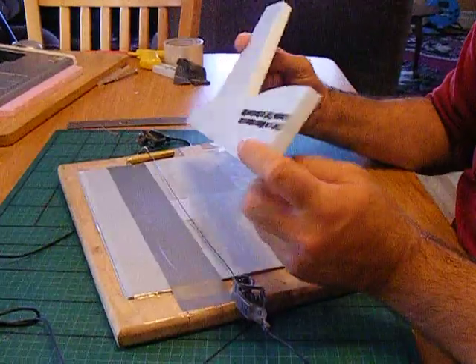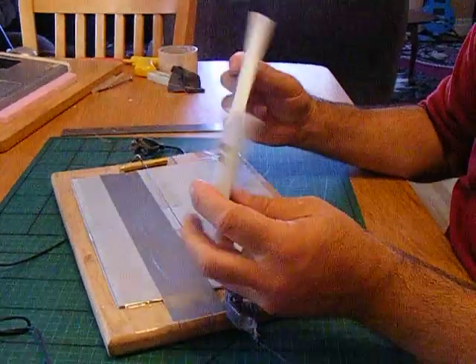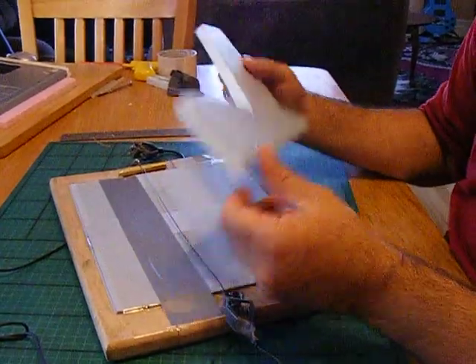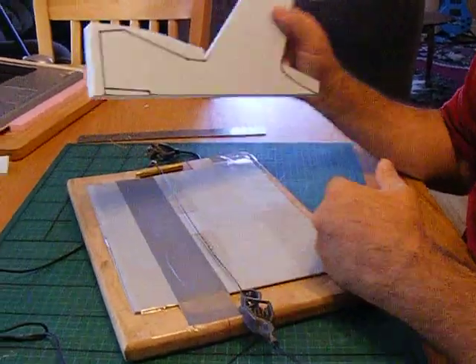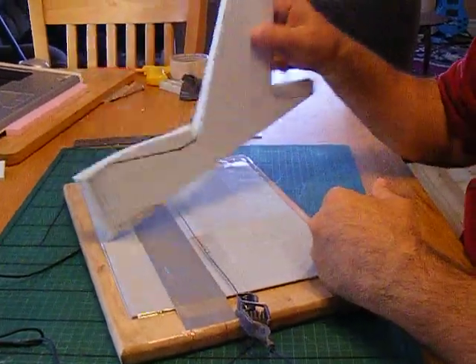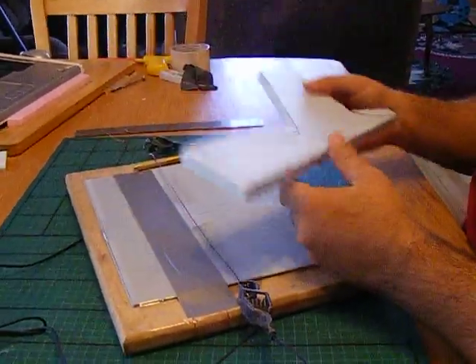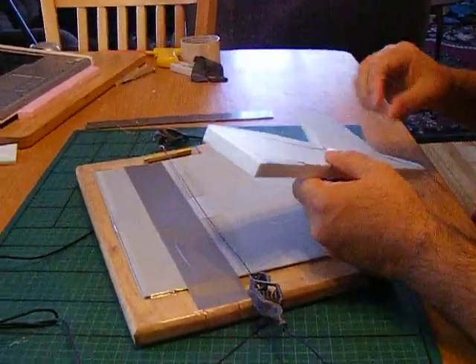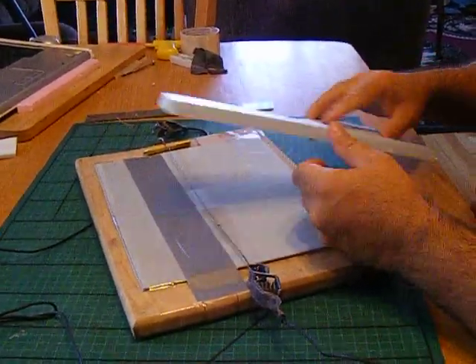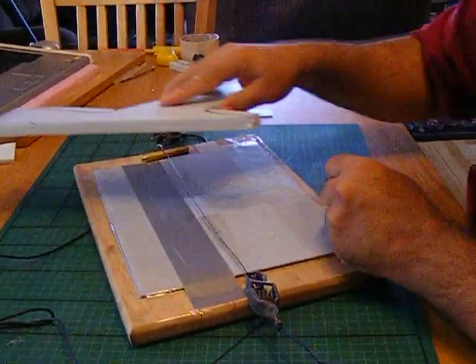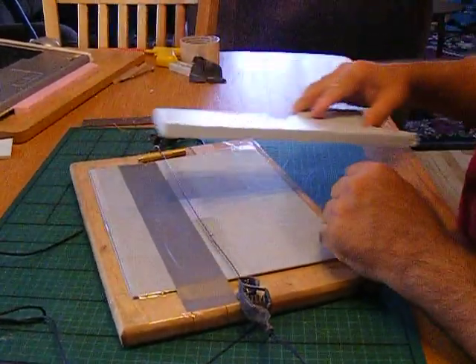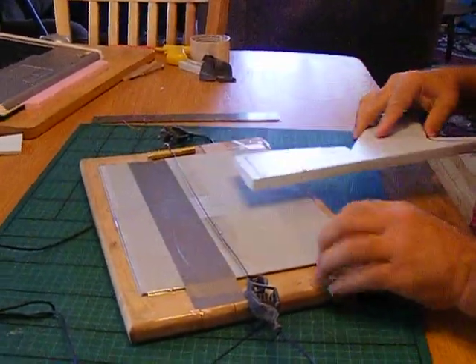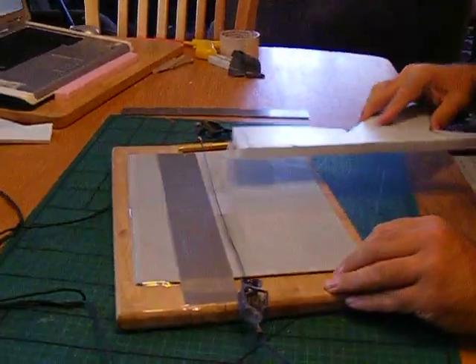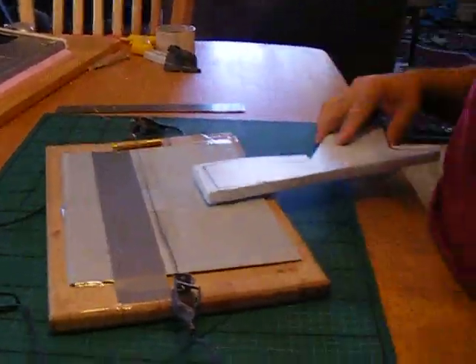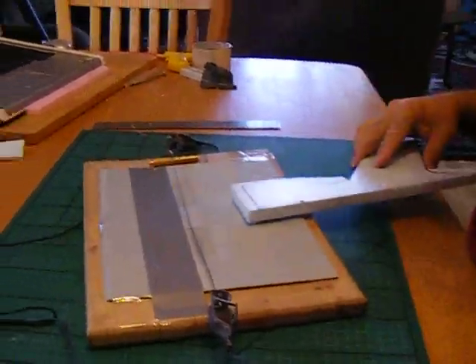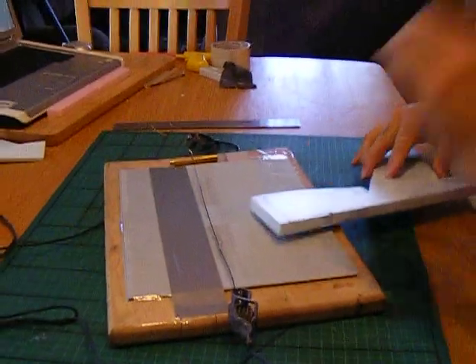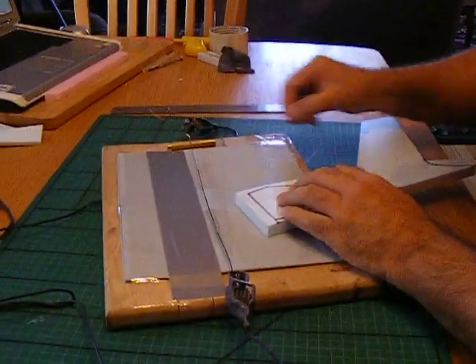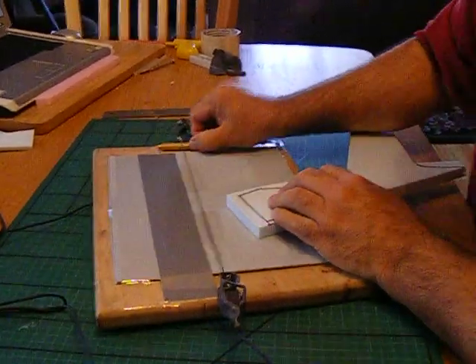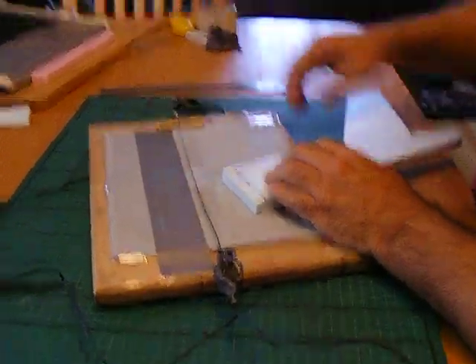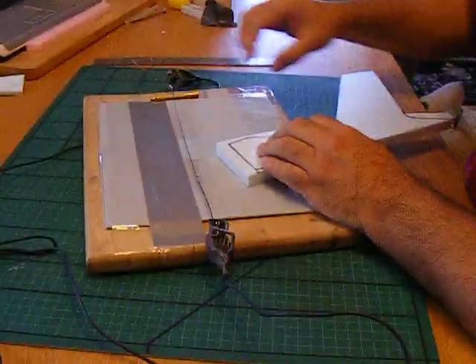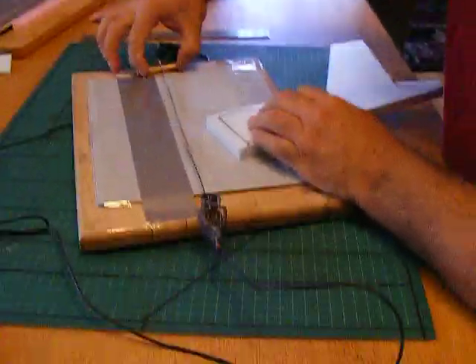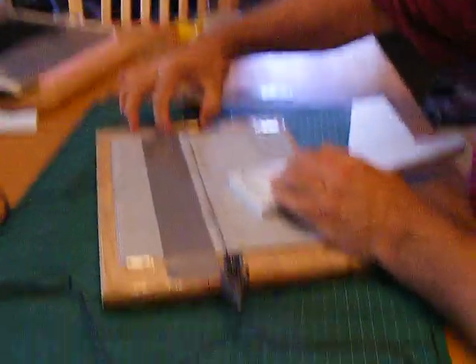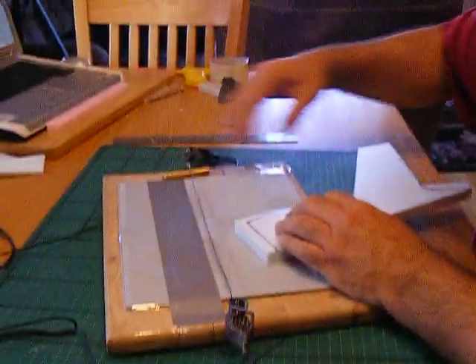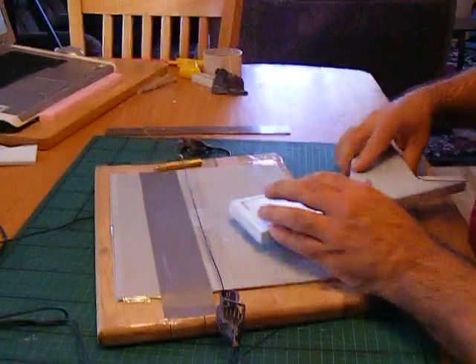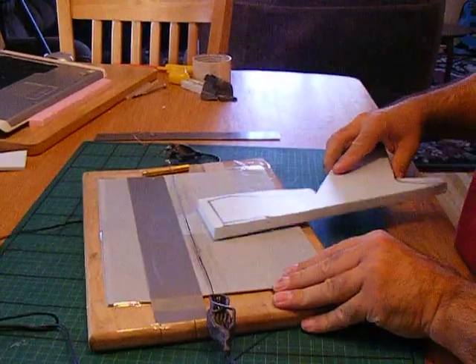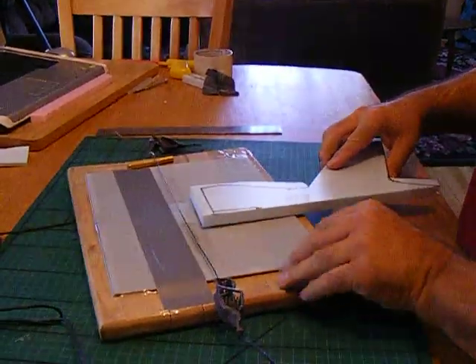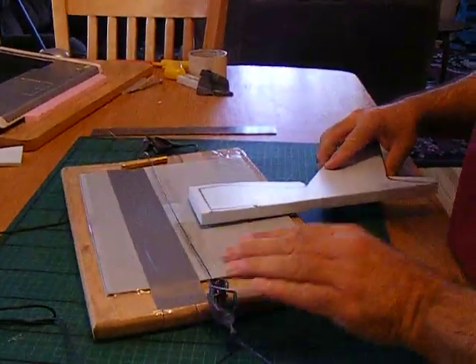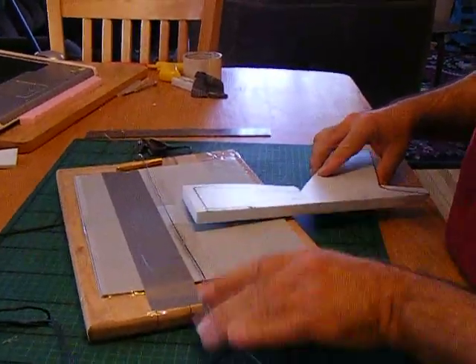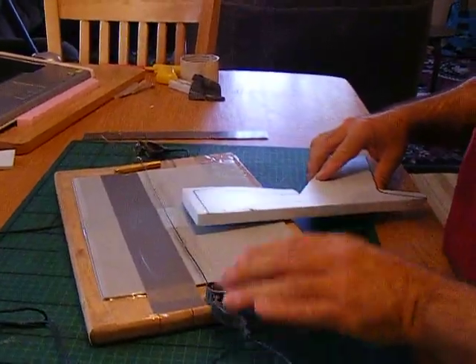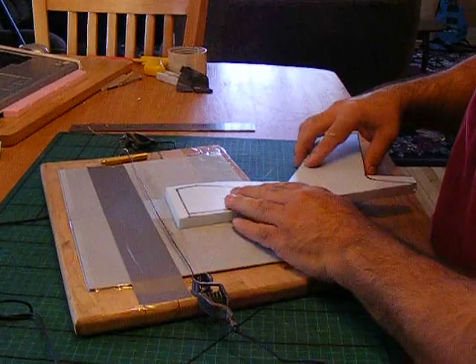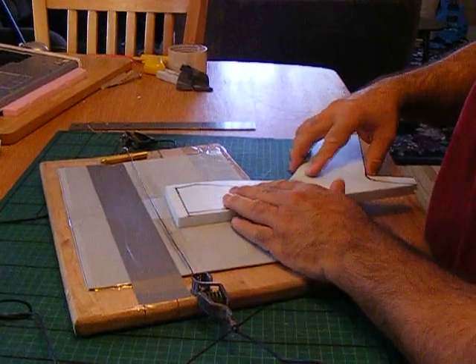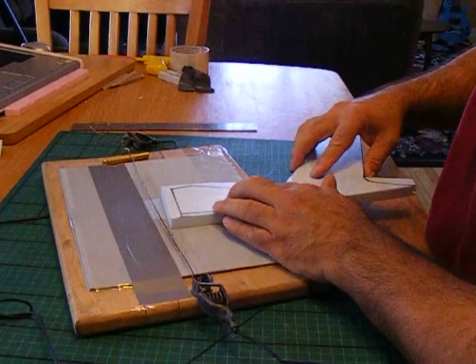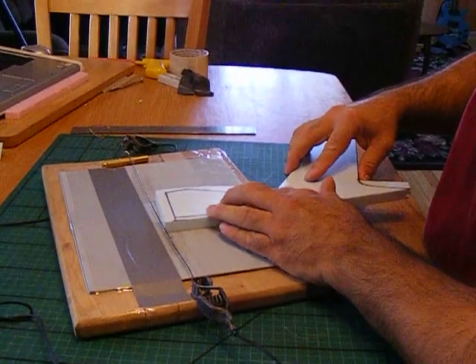Okay, this is a piece of foam. This is my hot wire cutter. It's using 6 volts. I'm going across a 35 gauge wire. Let's see if we can cut something here. Let's try it.